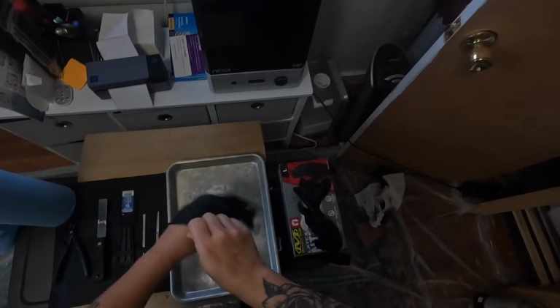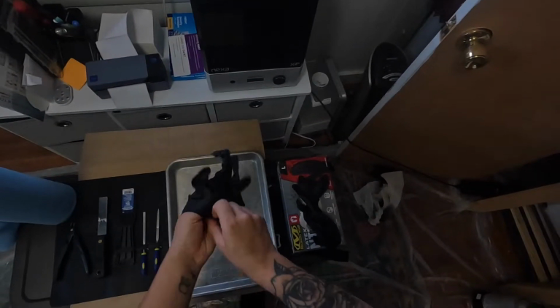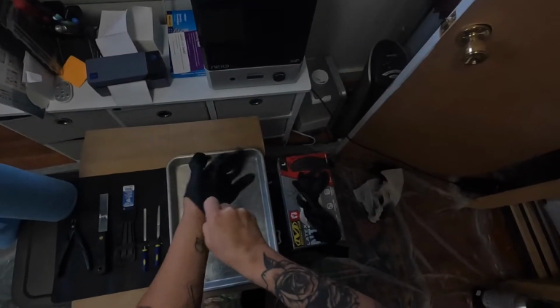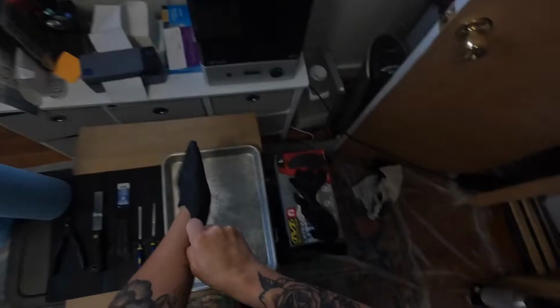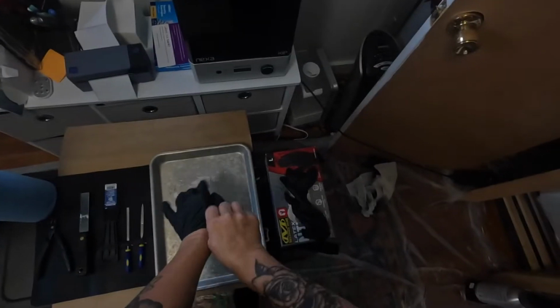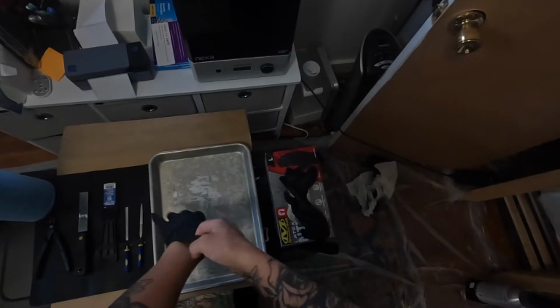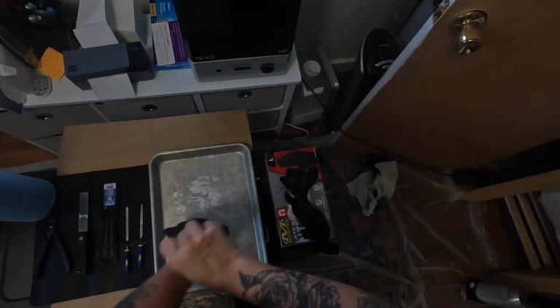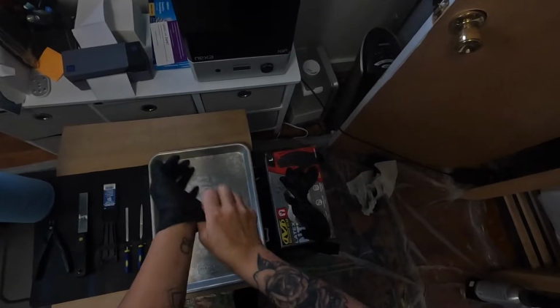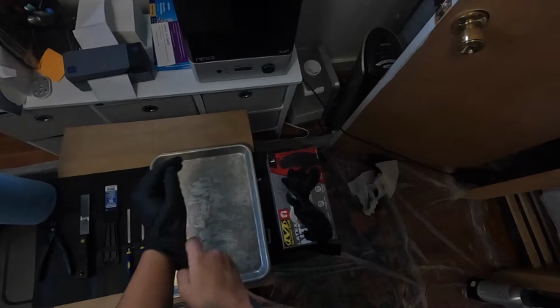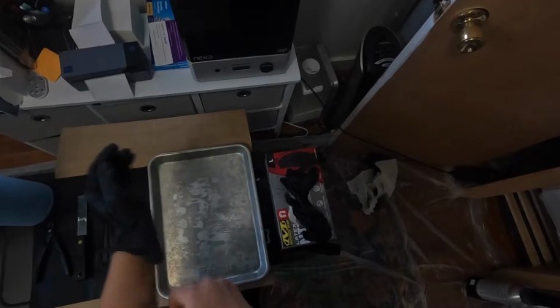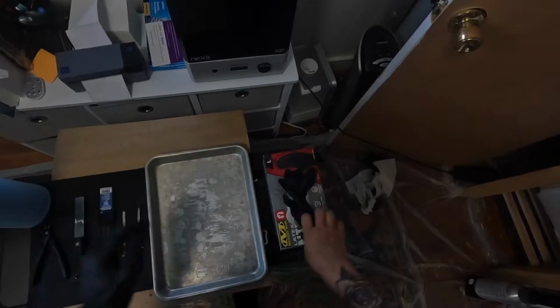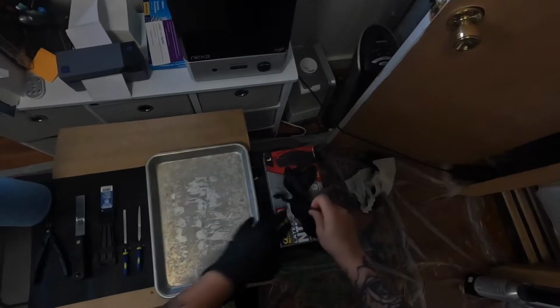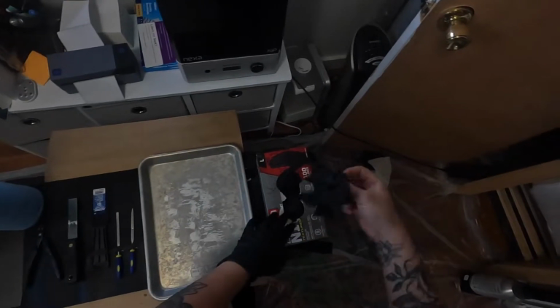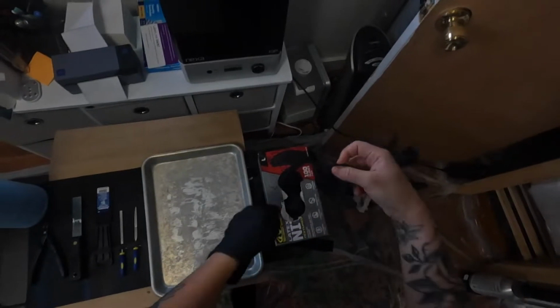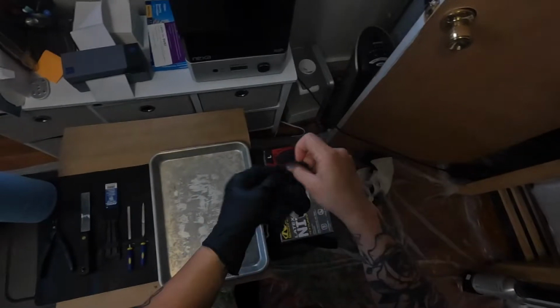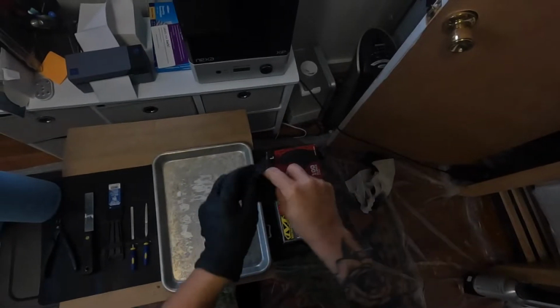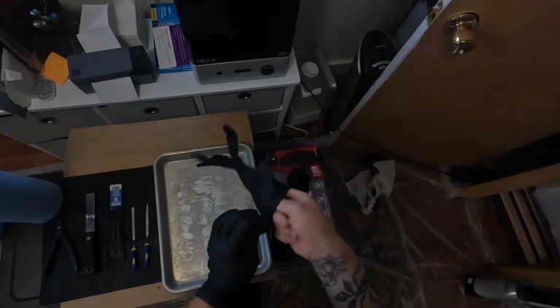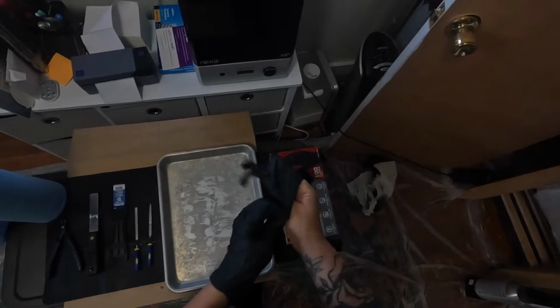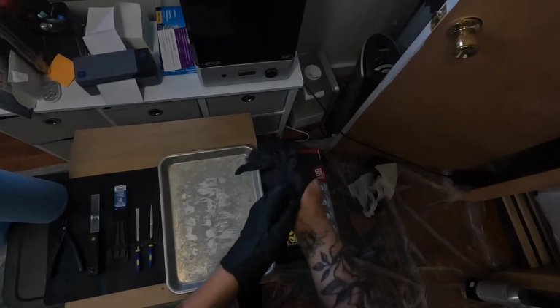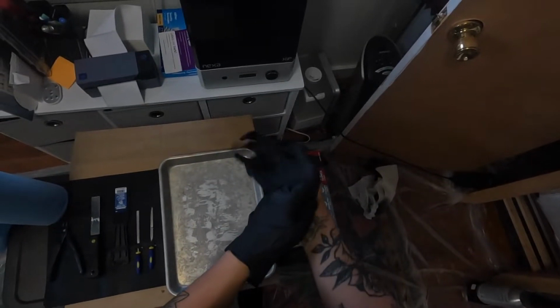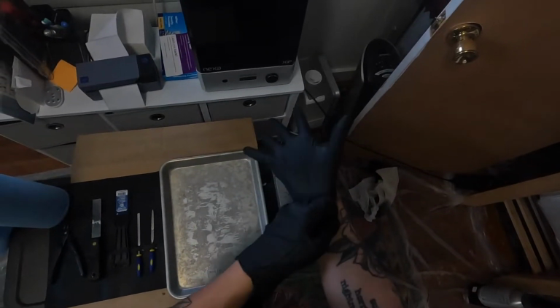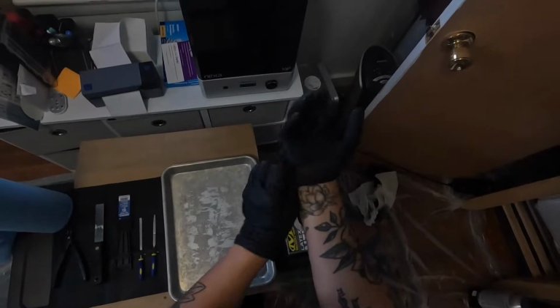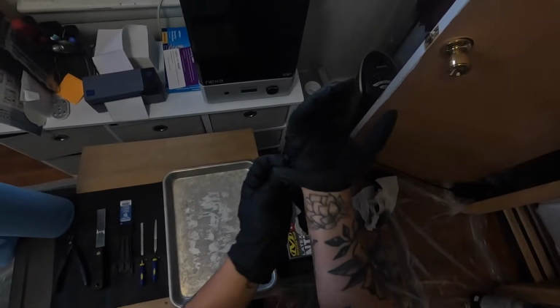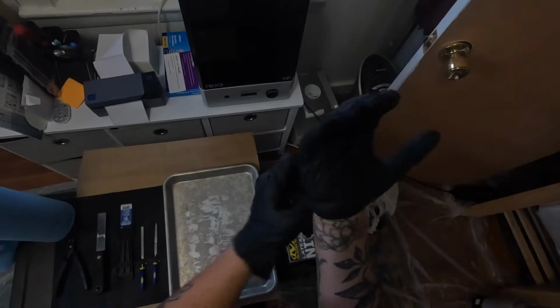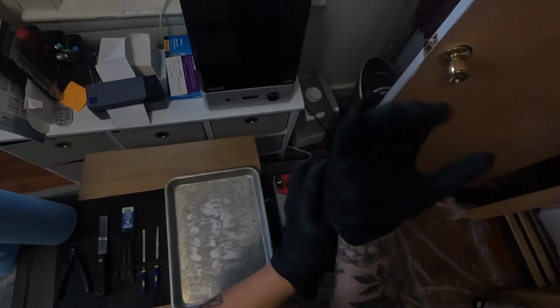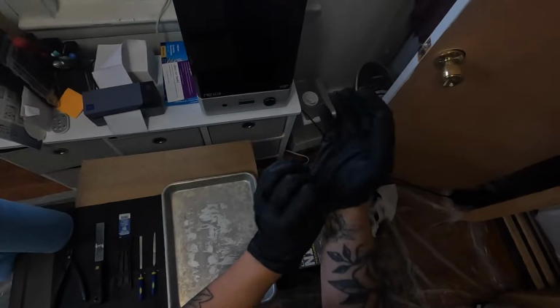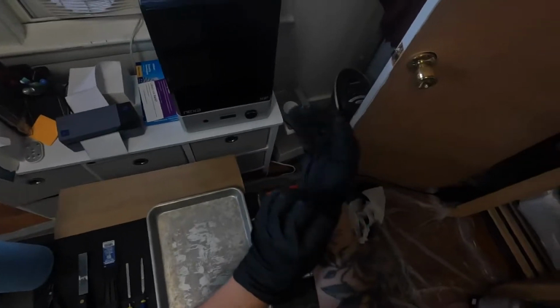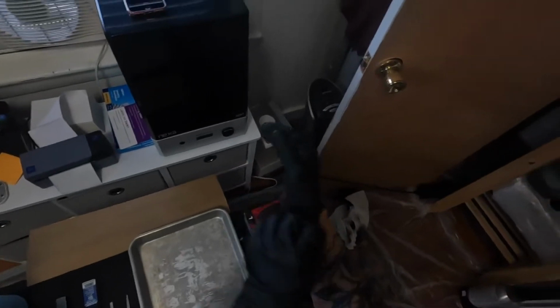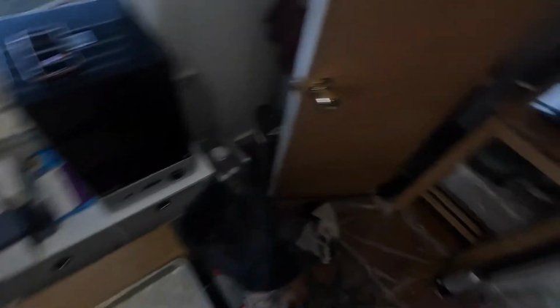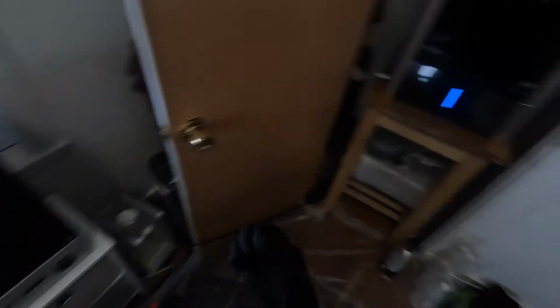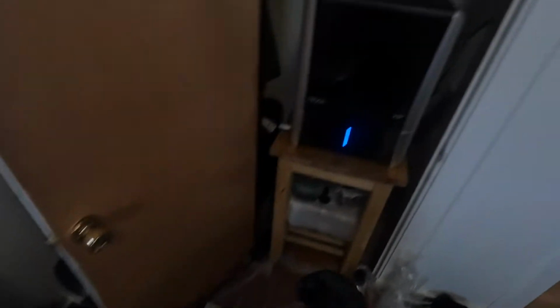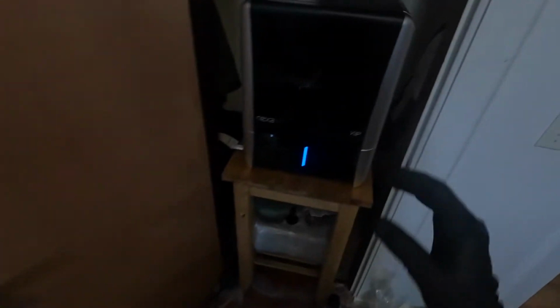First things first, we're going to wear our personal protective equipment in order to protect our skin from the liquid resin. Always be sure to wear nitrile gloves whenever you're handling liquid resin.